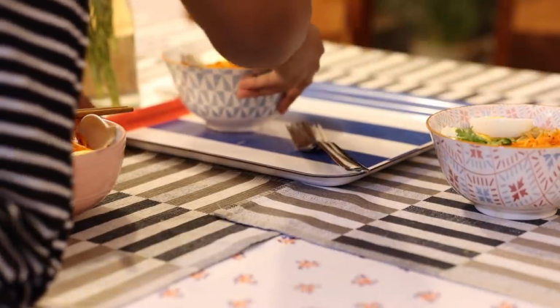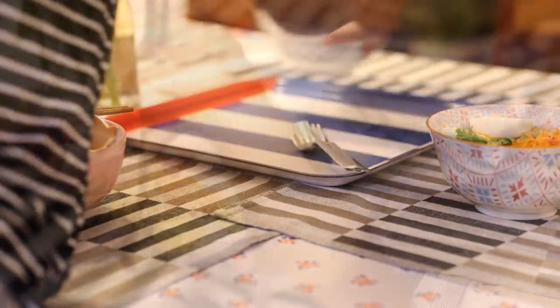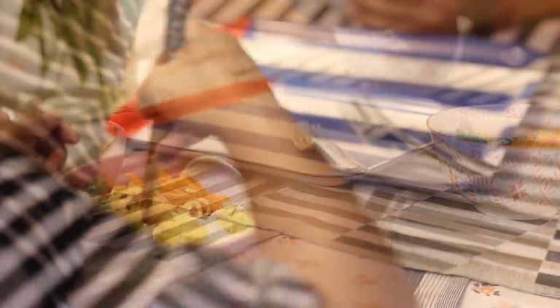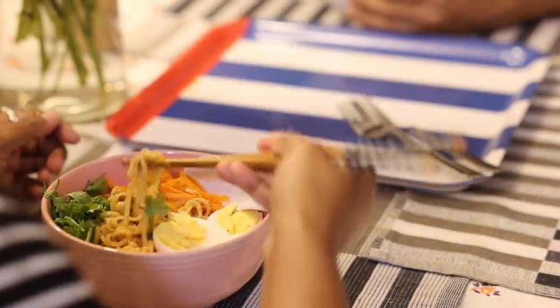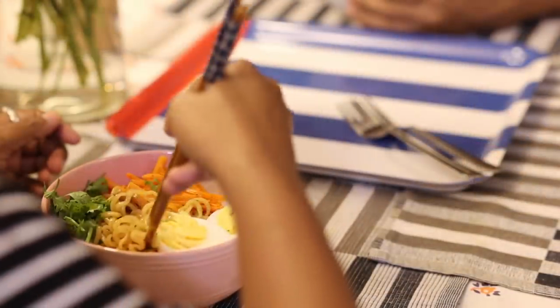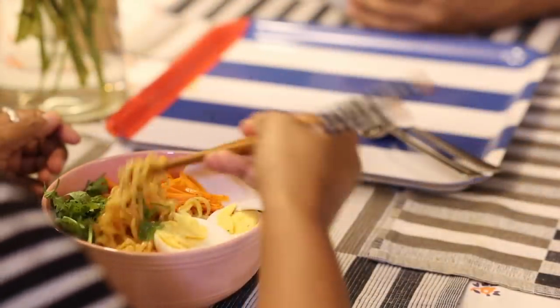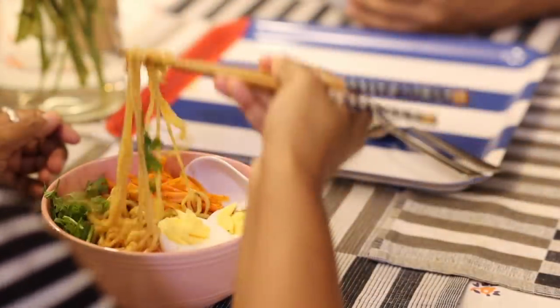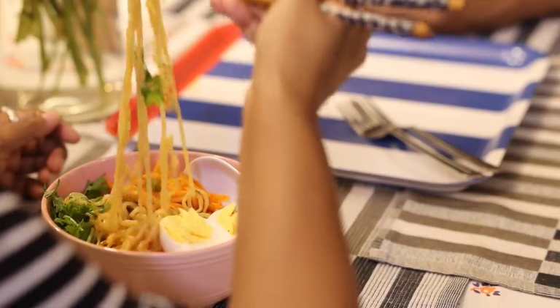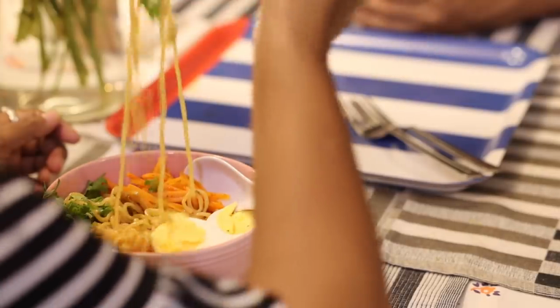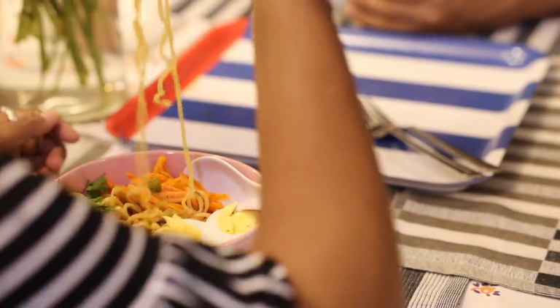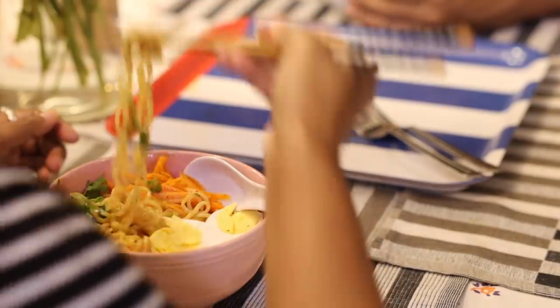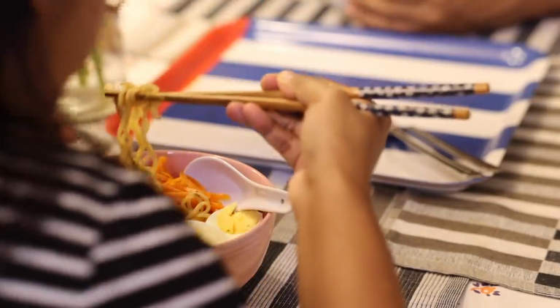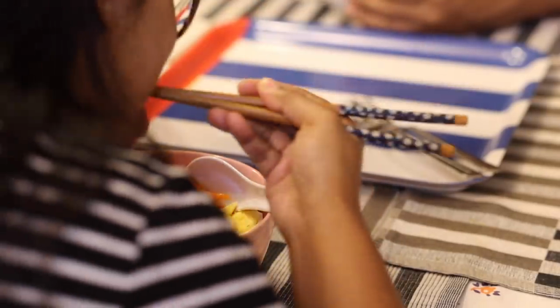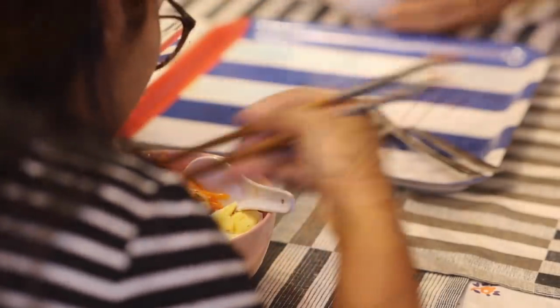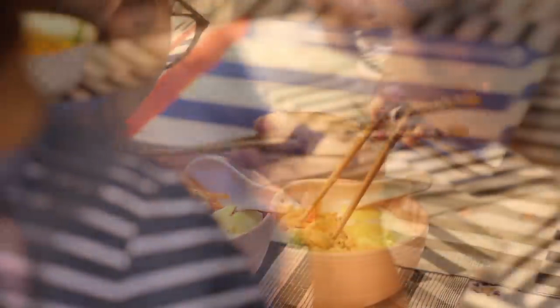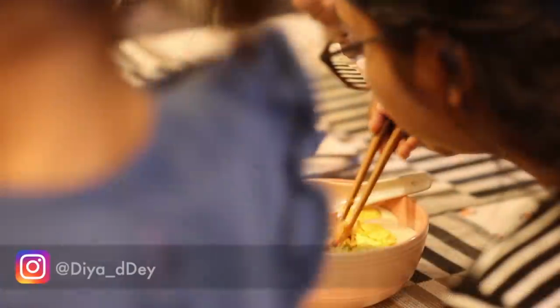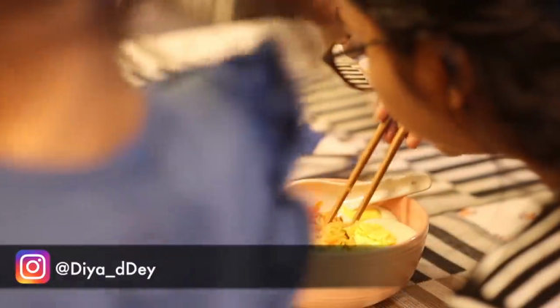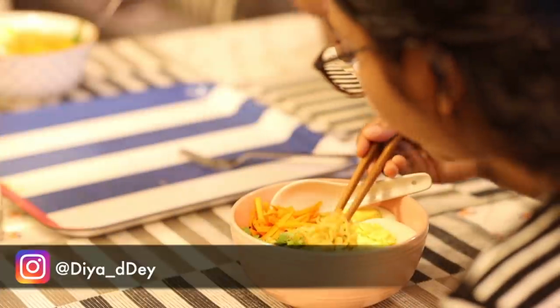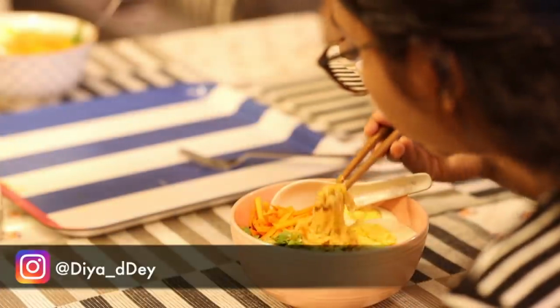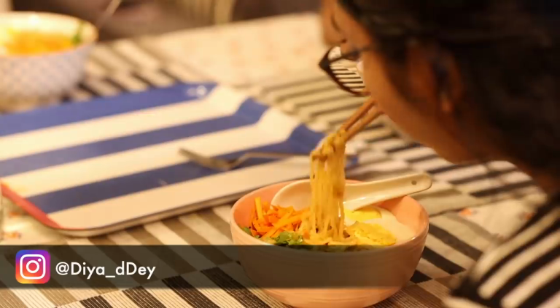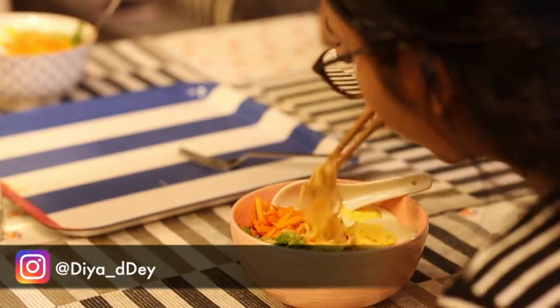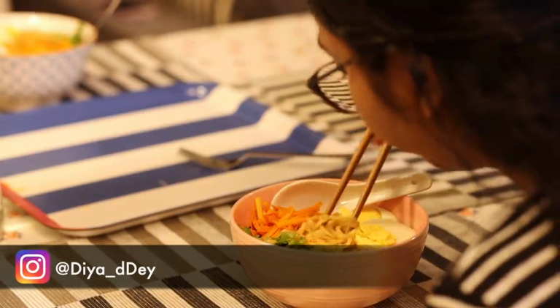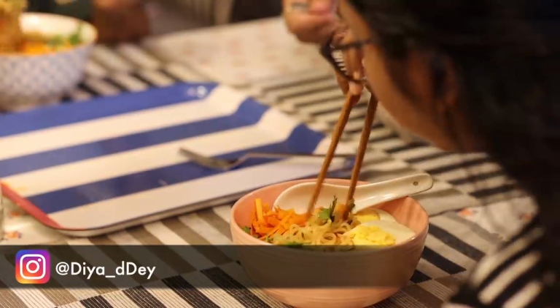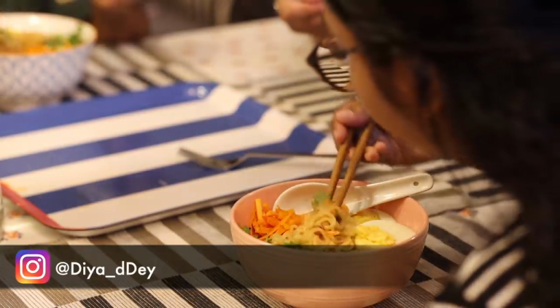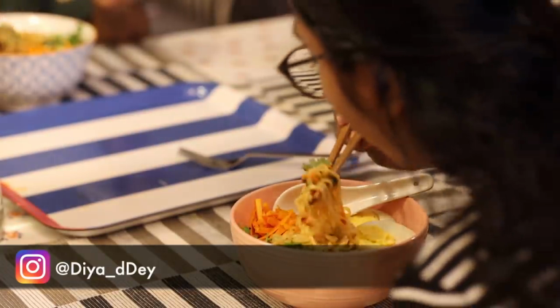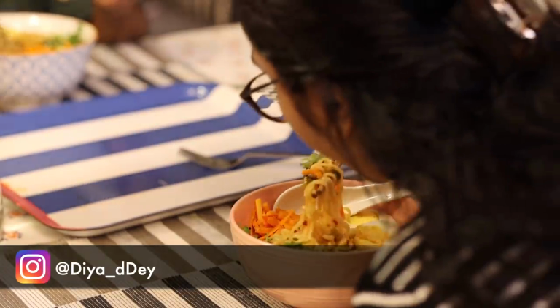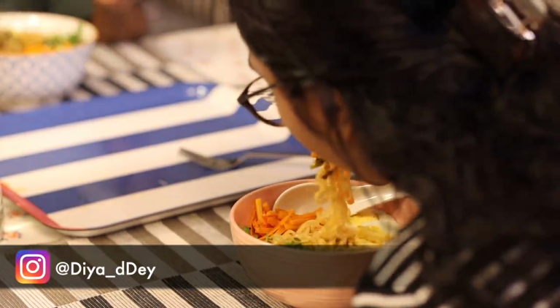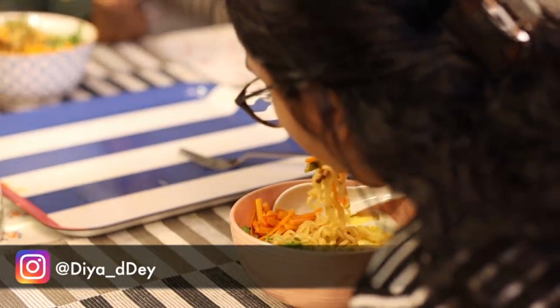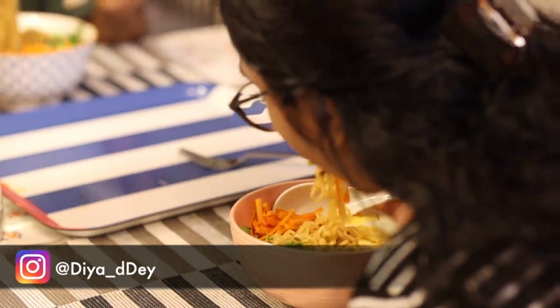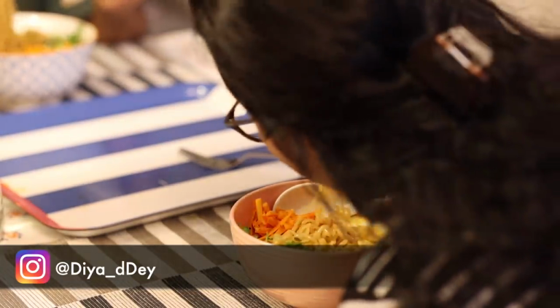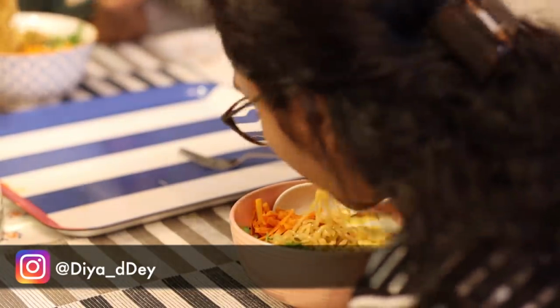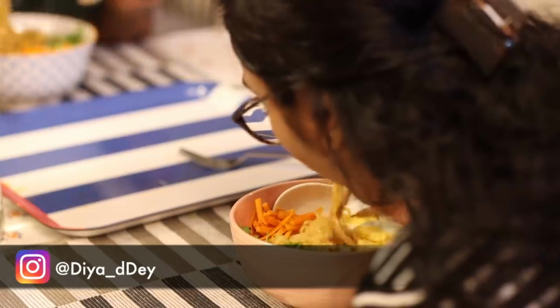Let's dig in. That's all for today. I hope you enjoyed it and I hope you try them out at home. Please do not forget to tag me on Instagram in case you happen to make them. See you soon, bye!